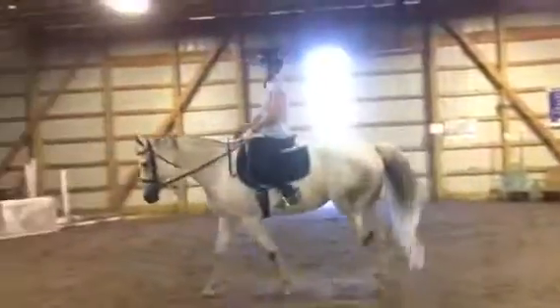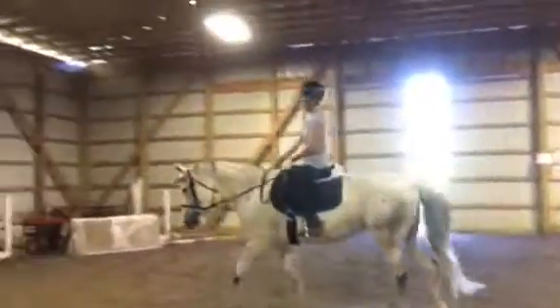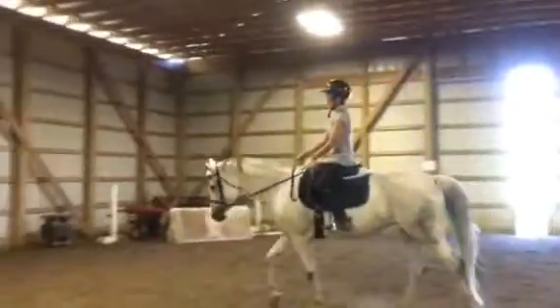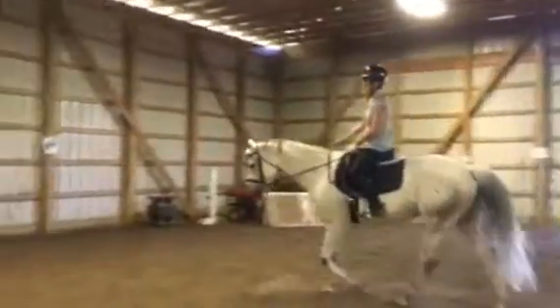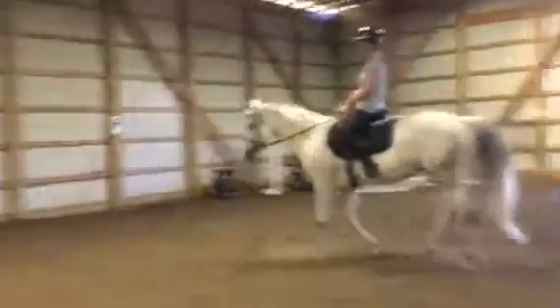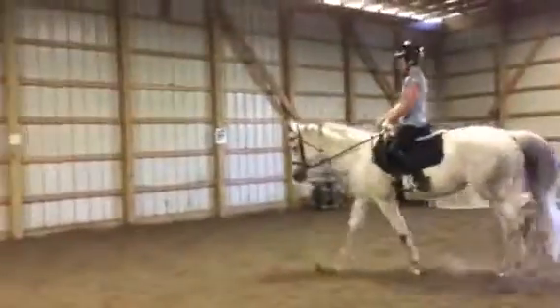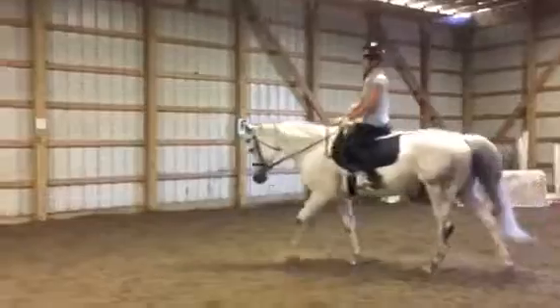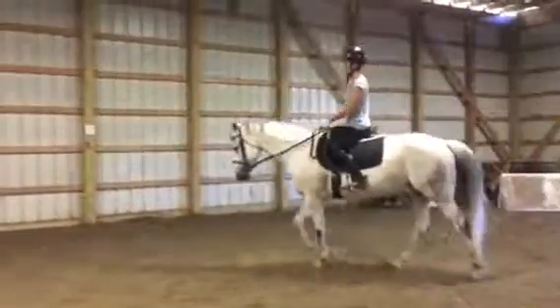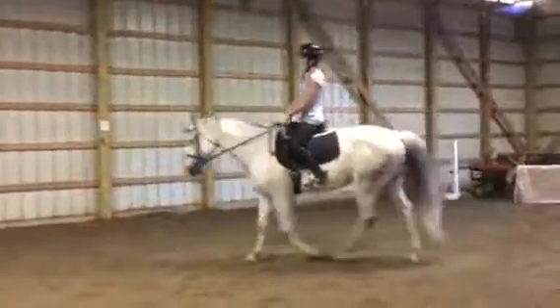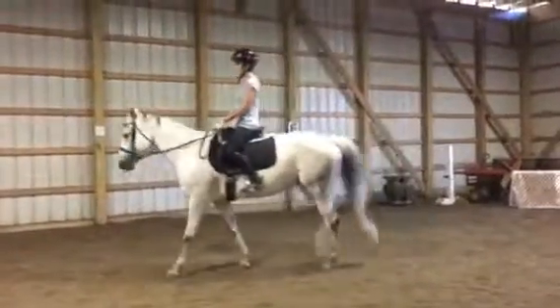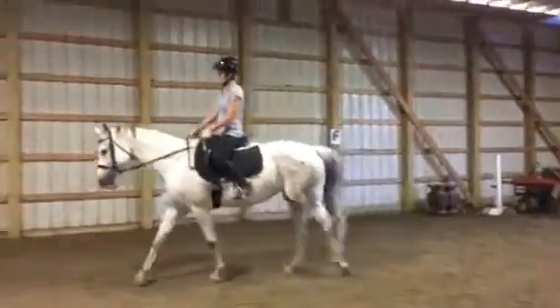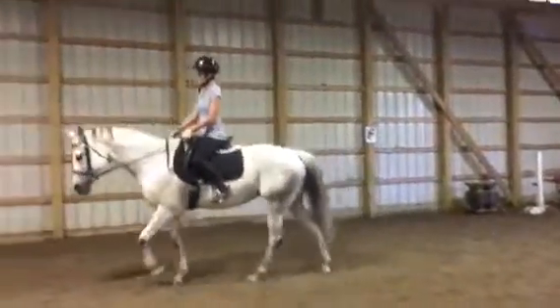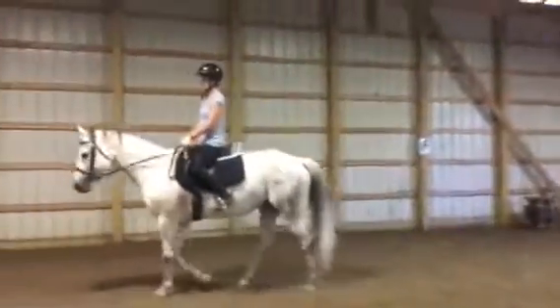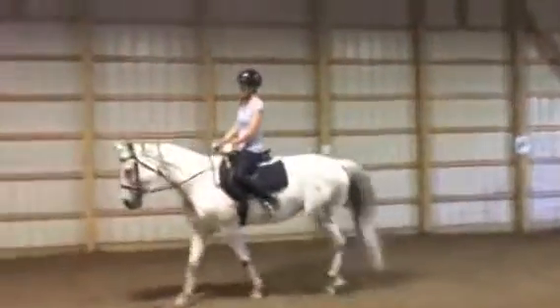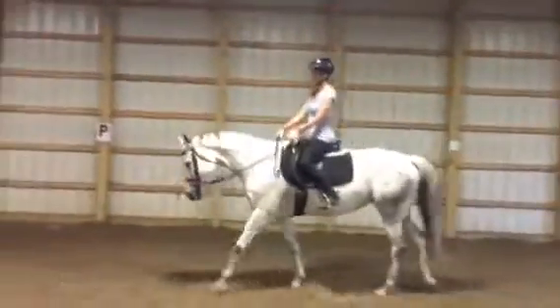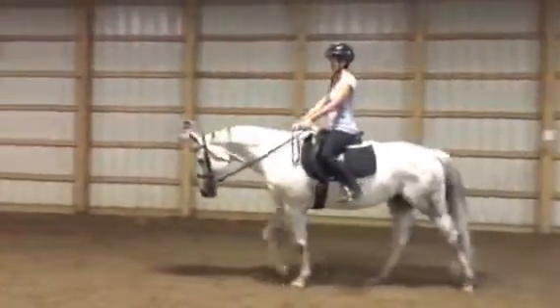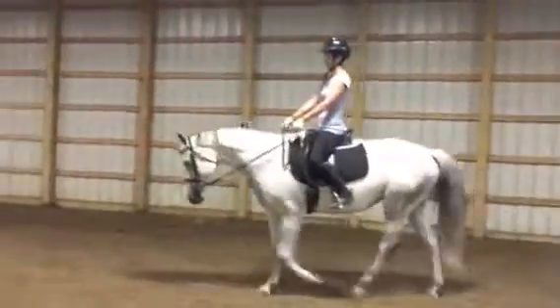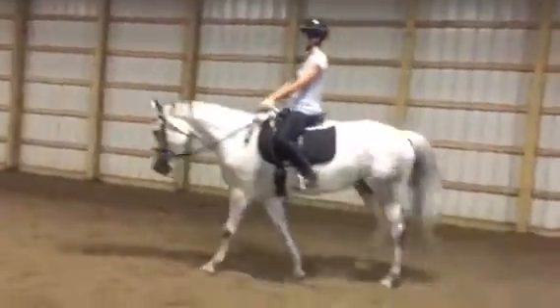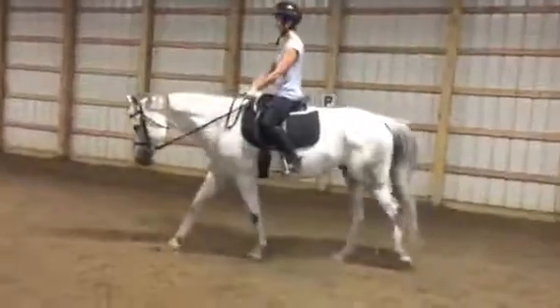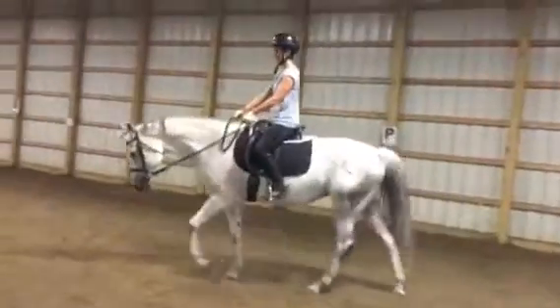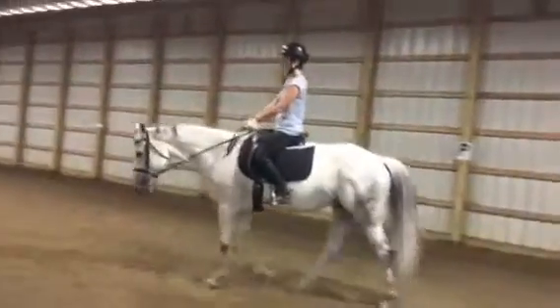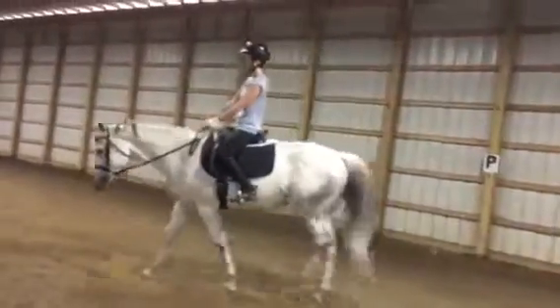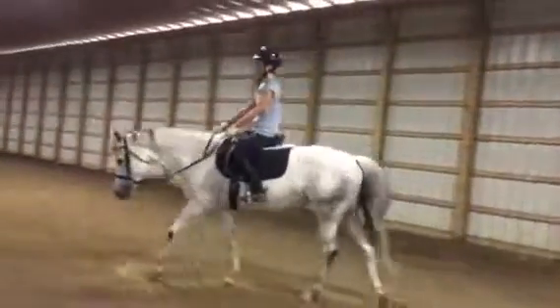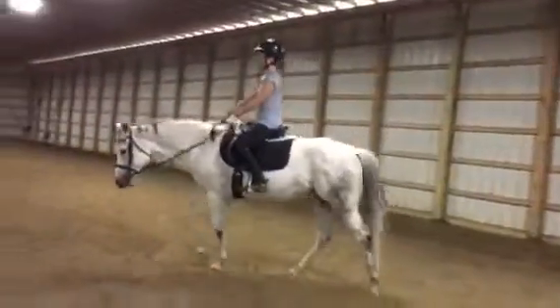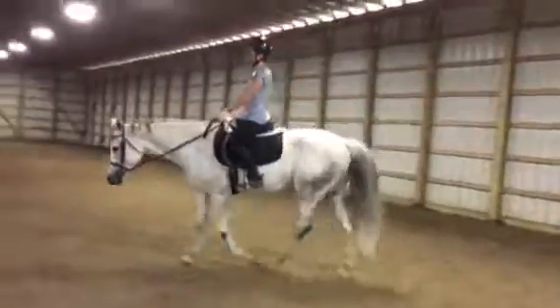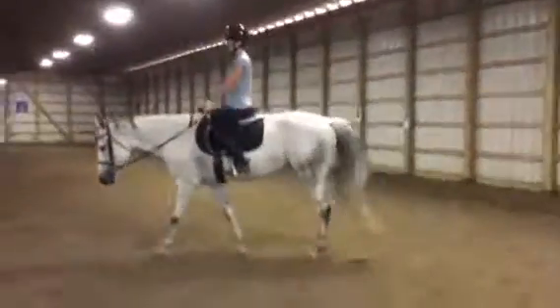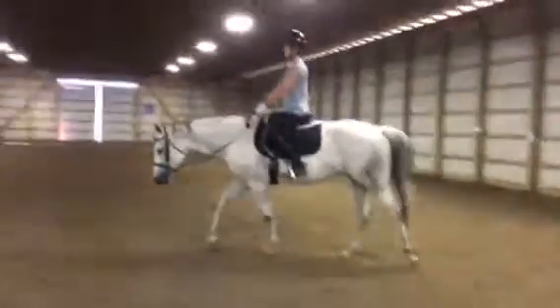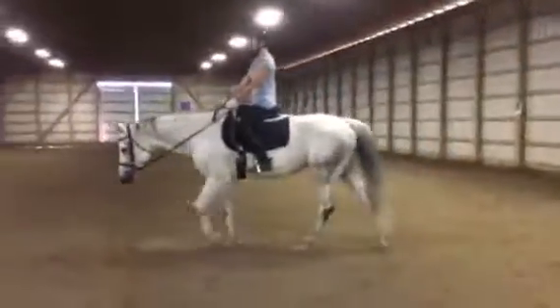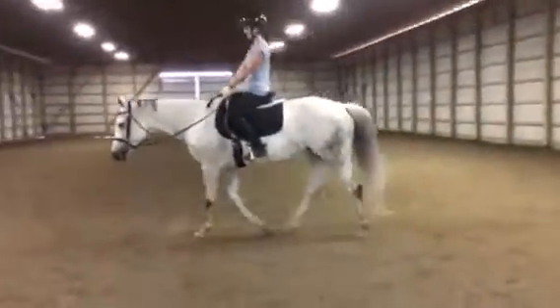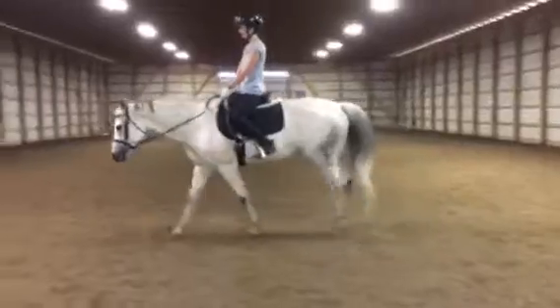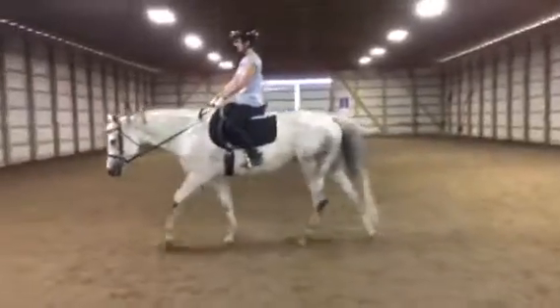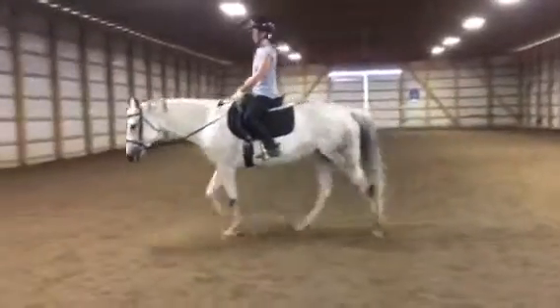So if you wanted her to stretch, what would you do? Open your fingers. Yes — you would open your fingers when she gives. And she goes down. Keep opening them. Now if she stops going down, then you would ask her to give again.